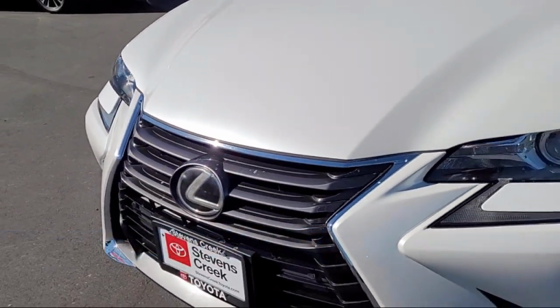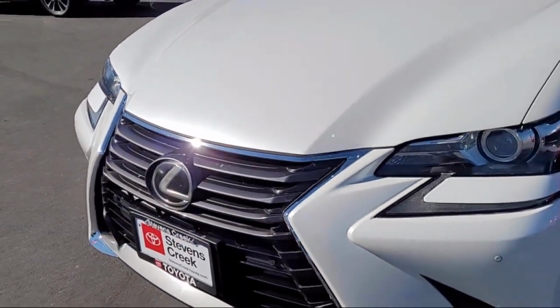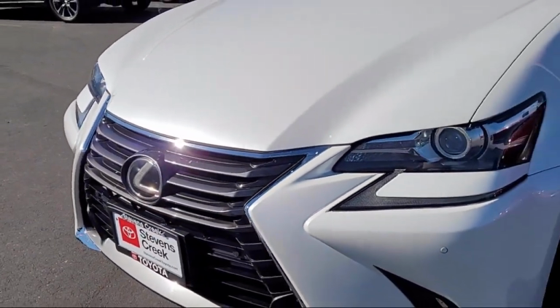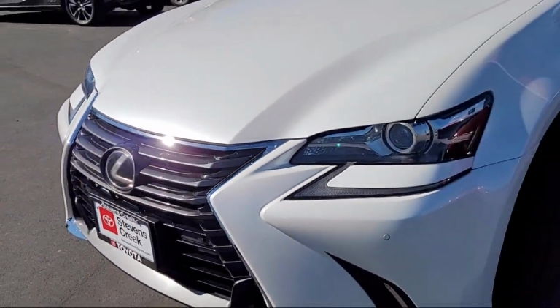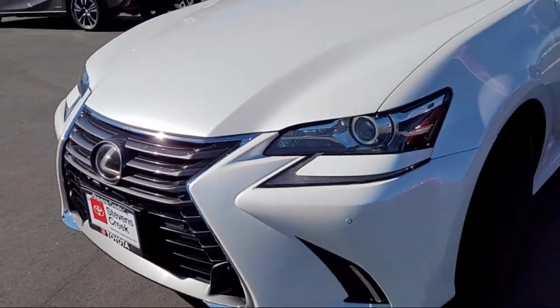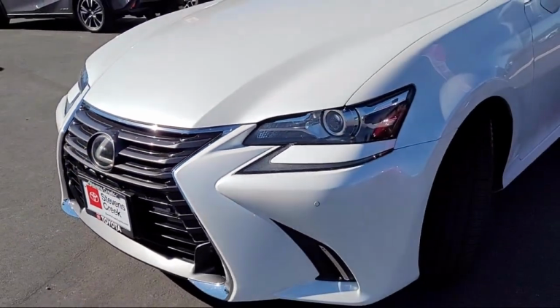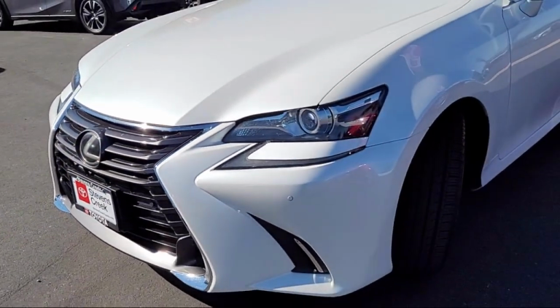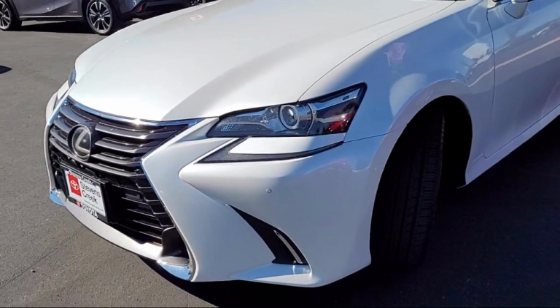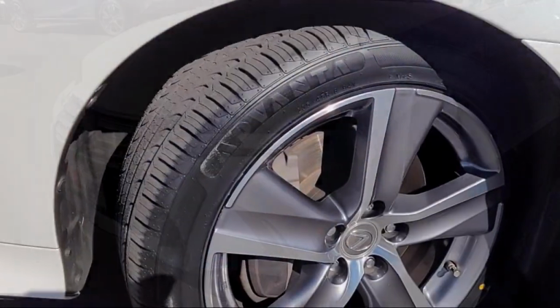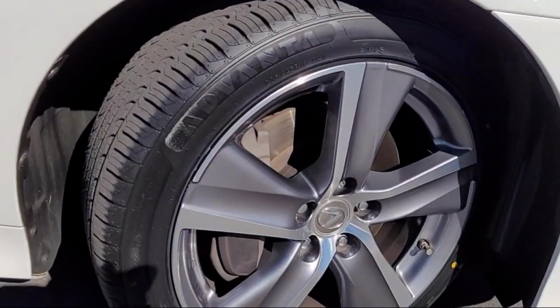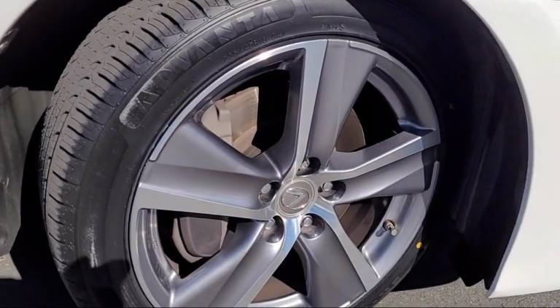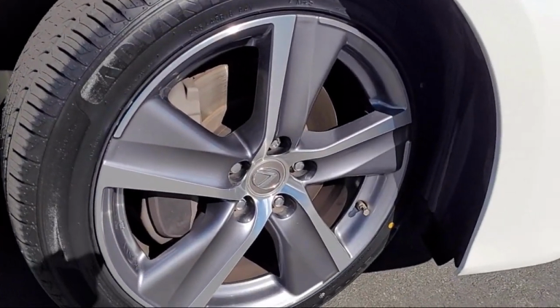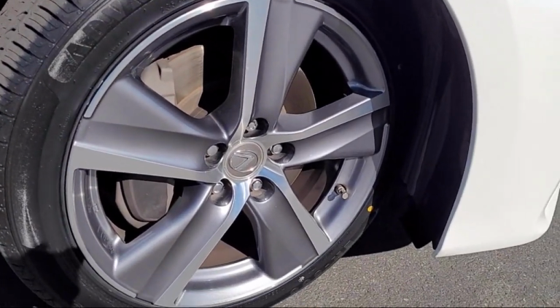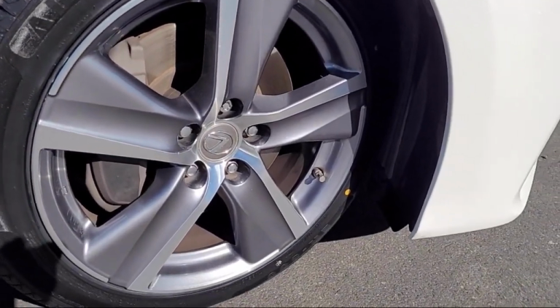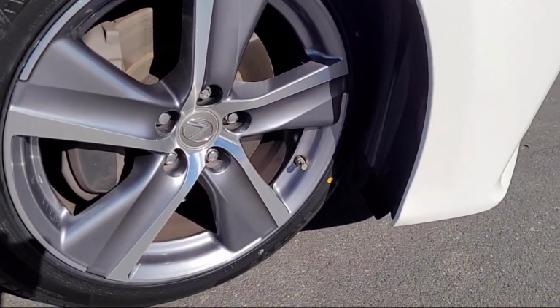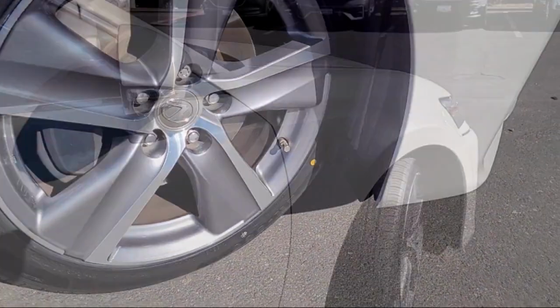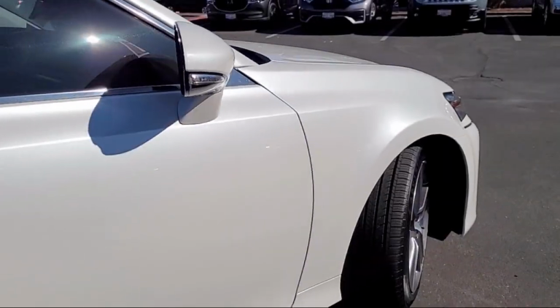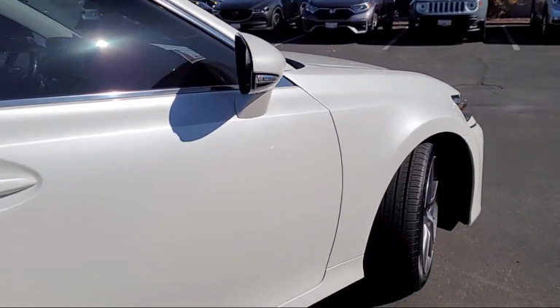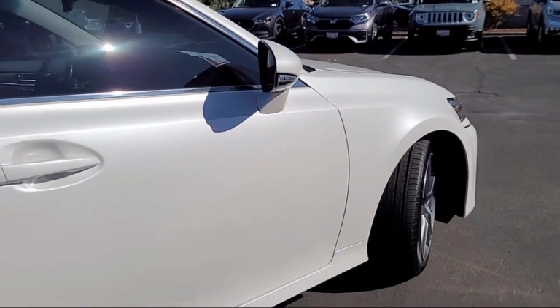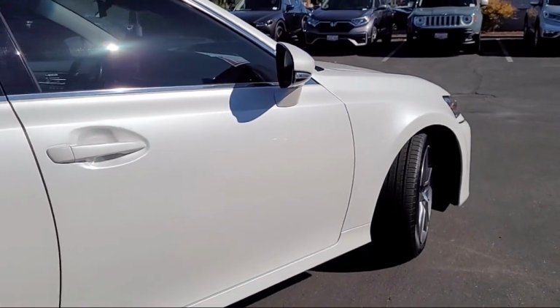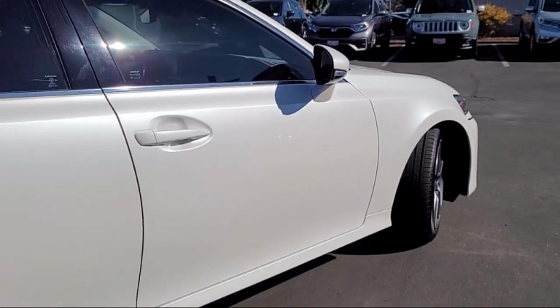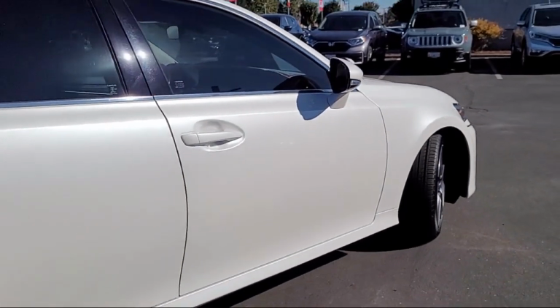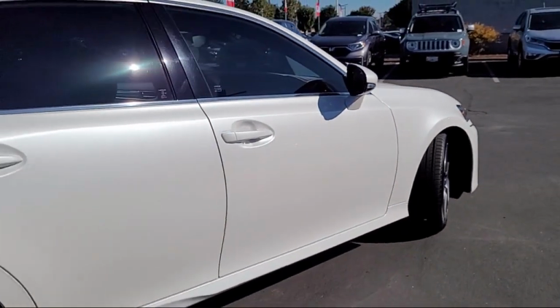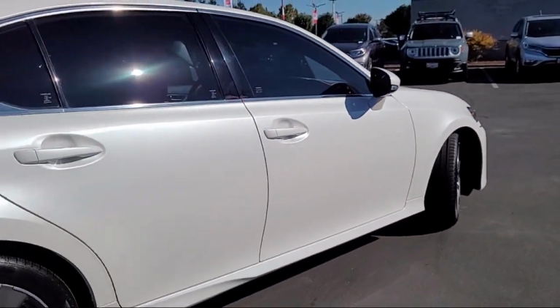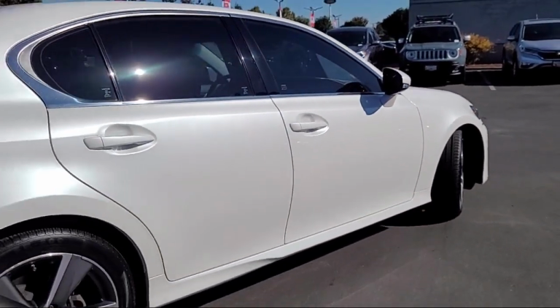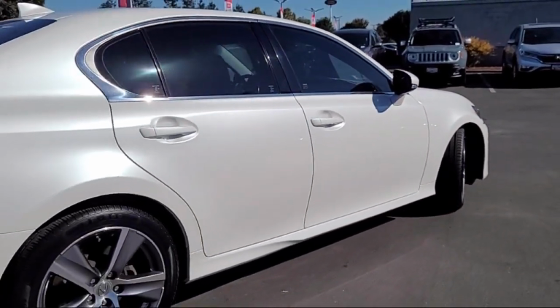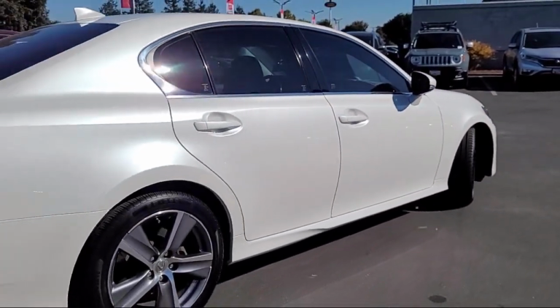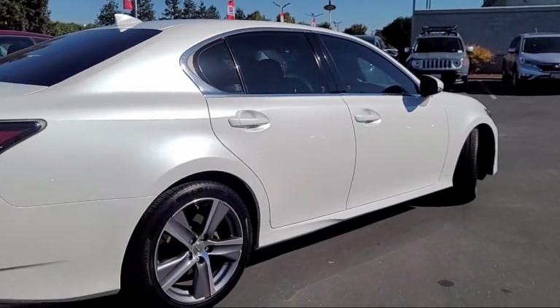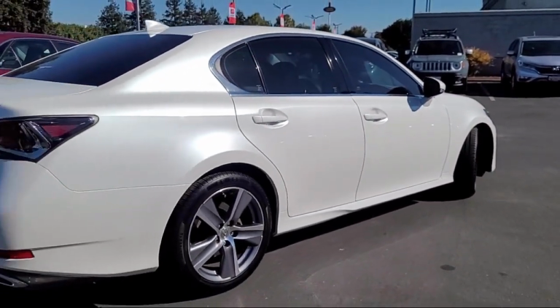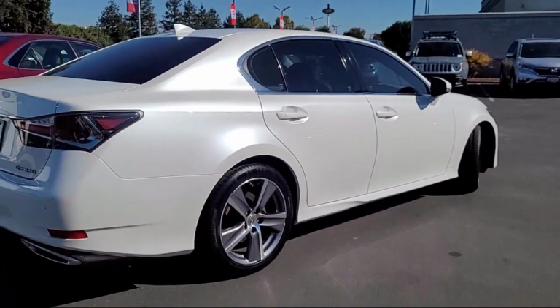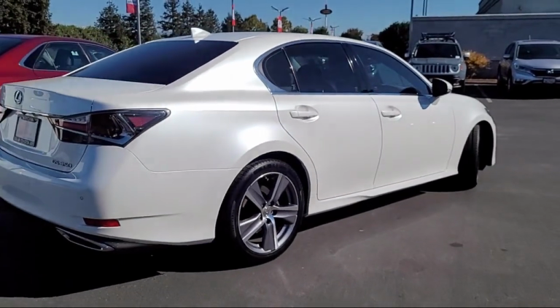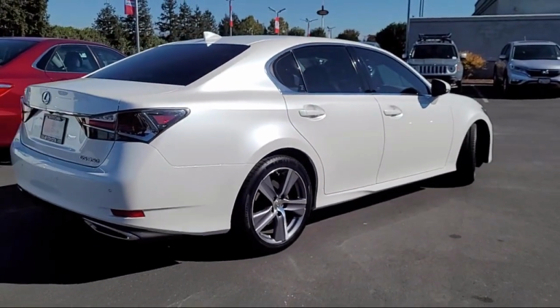It also features leather seating, cross-traffic alert, rain-sensitive windshield wipers, universal garage door opener, seat memory, Bluetooth smartphone integration, auto-leveling headlights, and has less than 70,000 miles on the odometer.